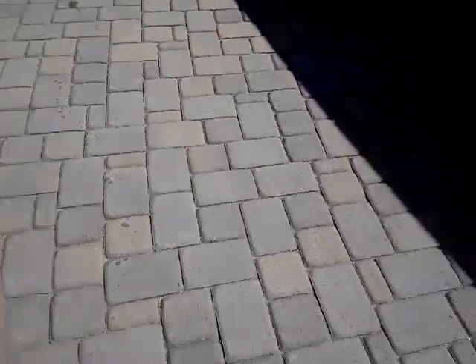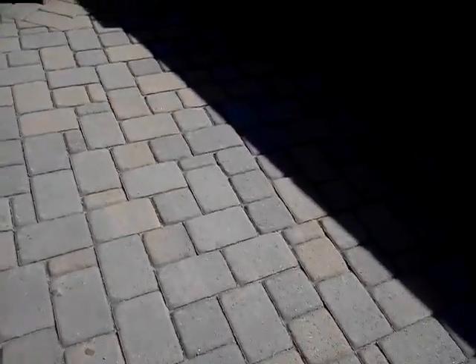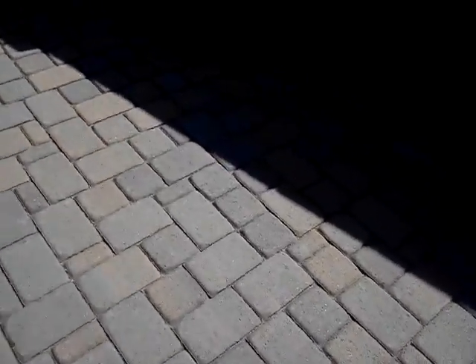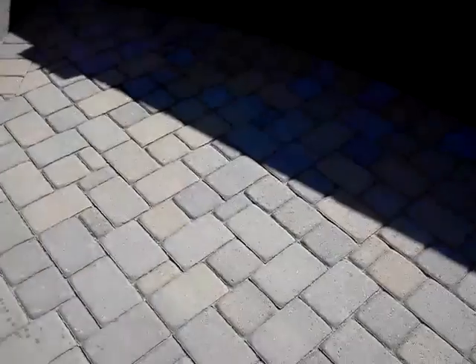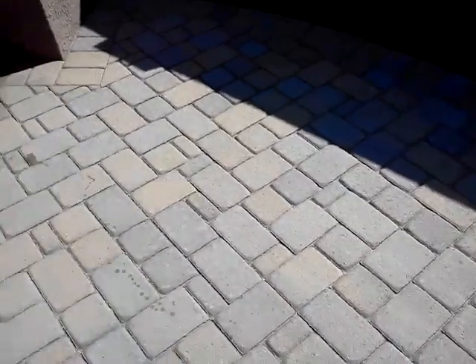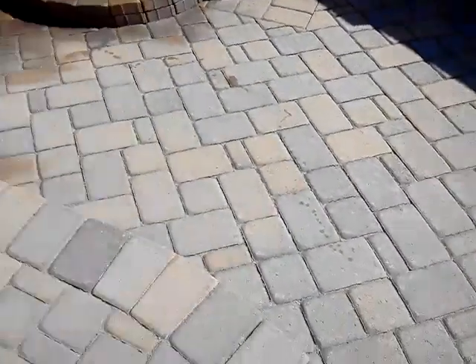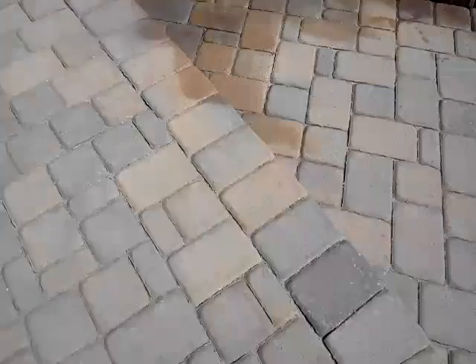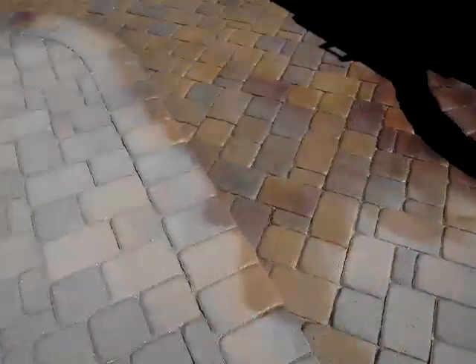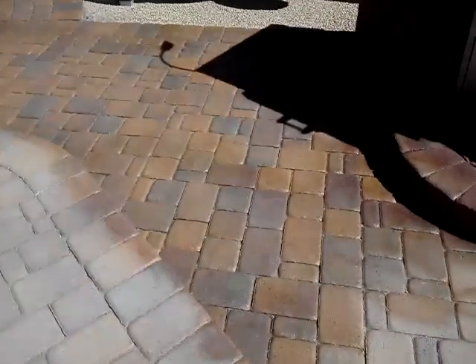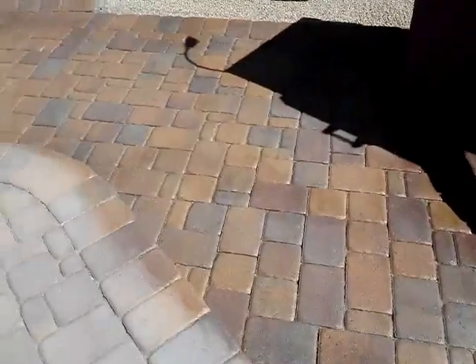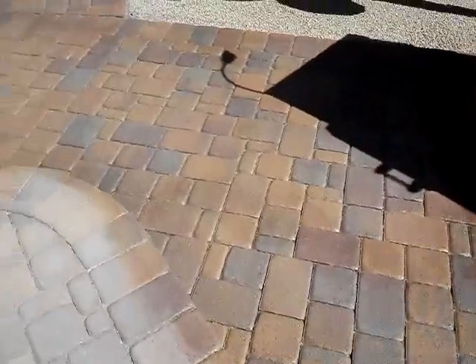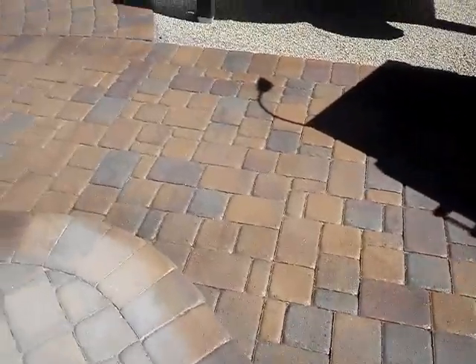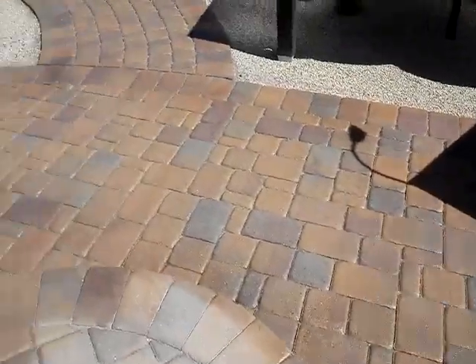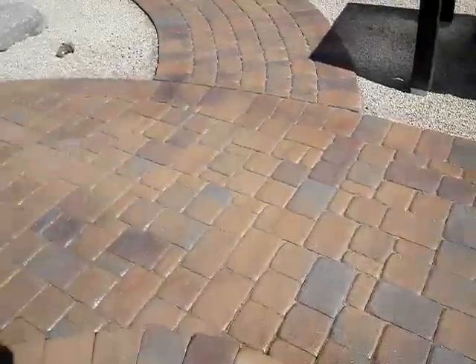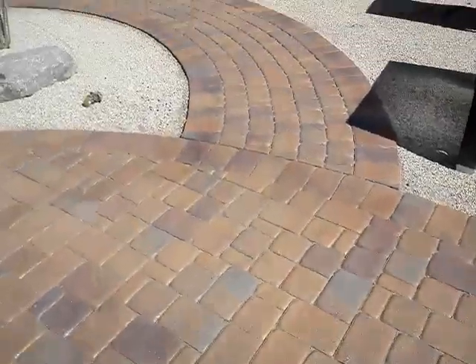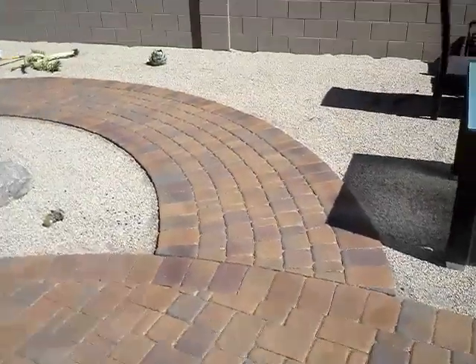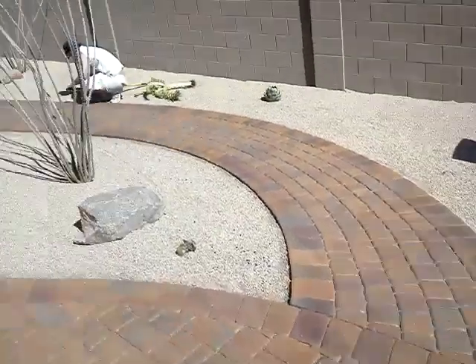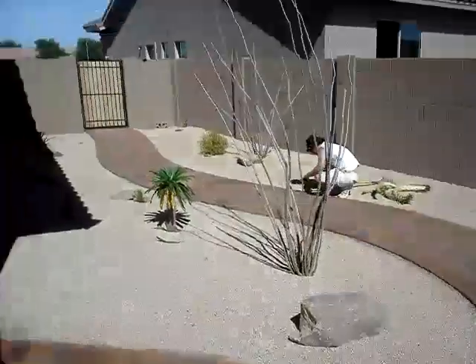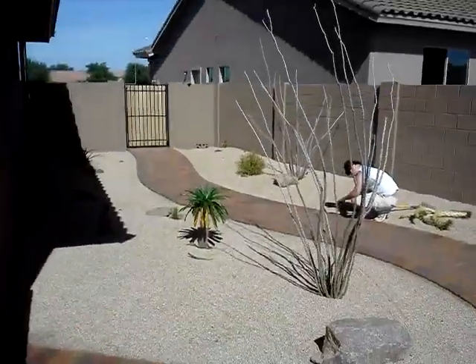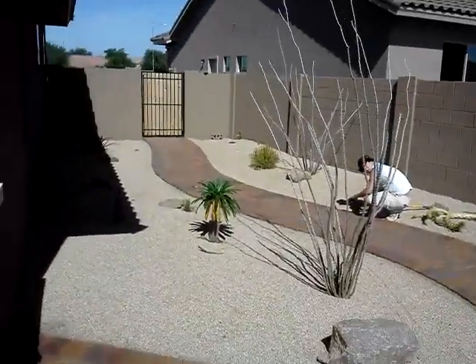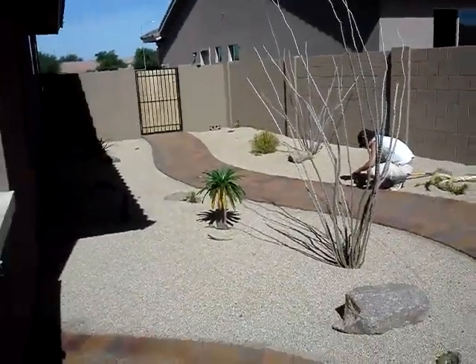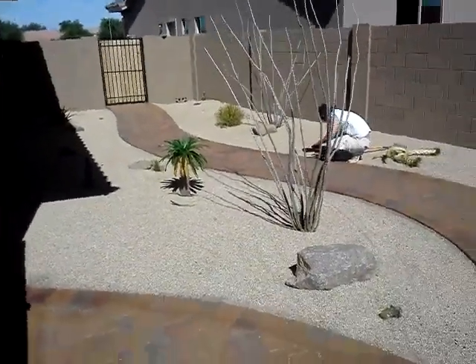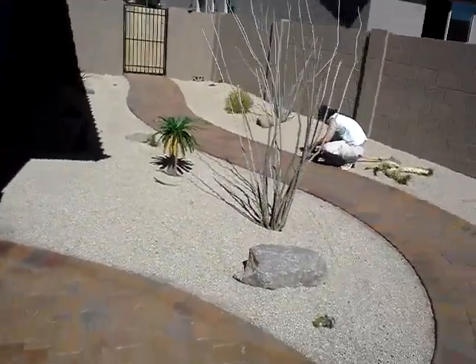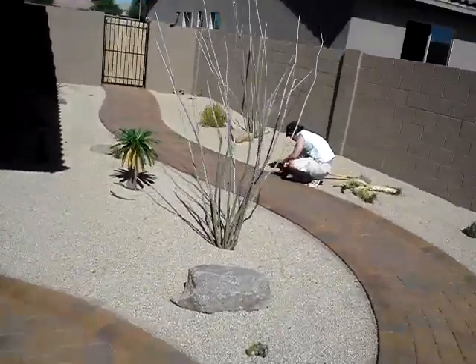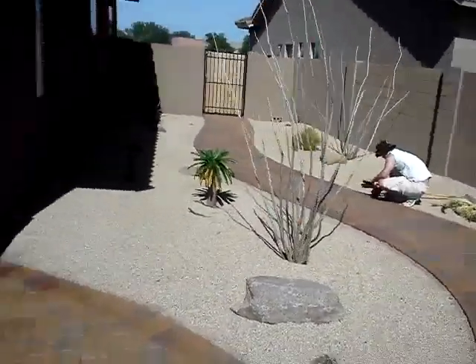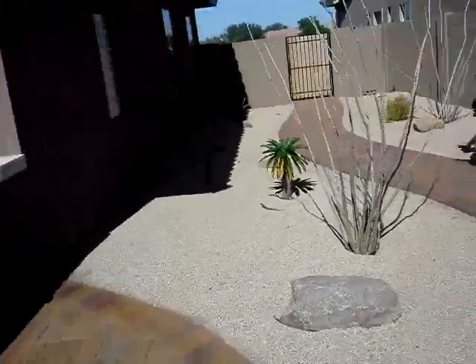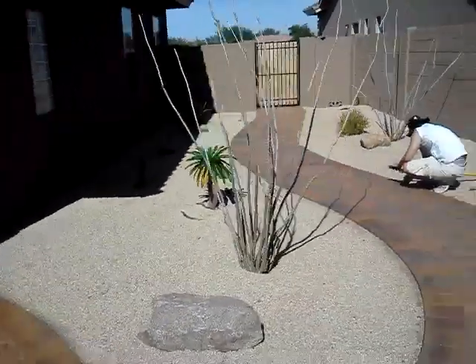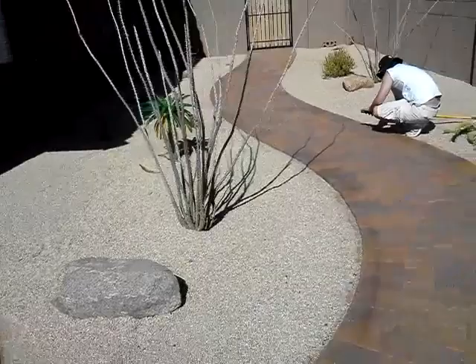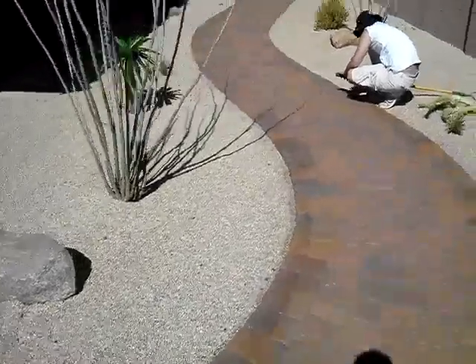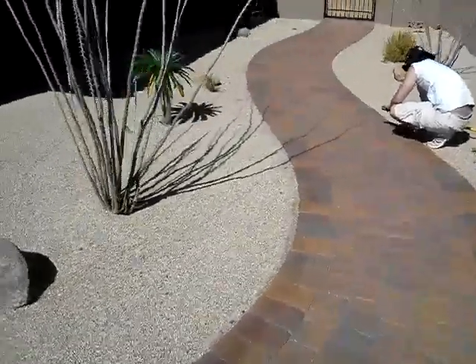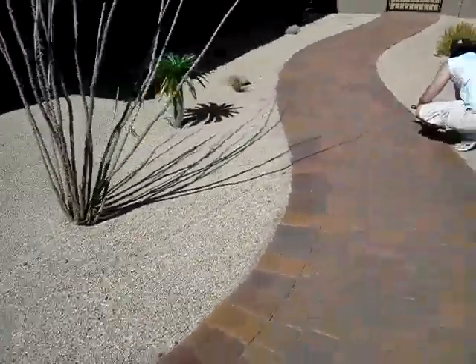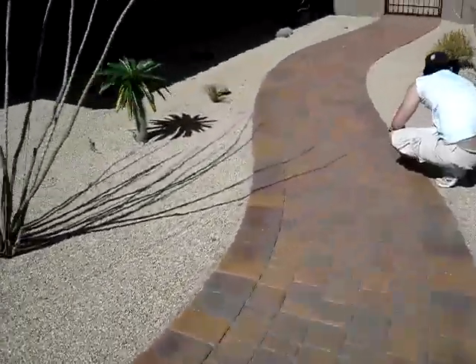This is a Toscana paver we're doing today. You can see this is where we're at right now with the sealing — it gives it a nice rich color. We've actually finished over here and it's starting to blend out.